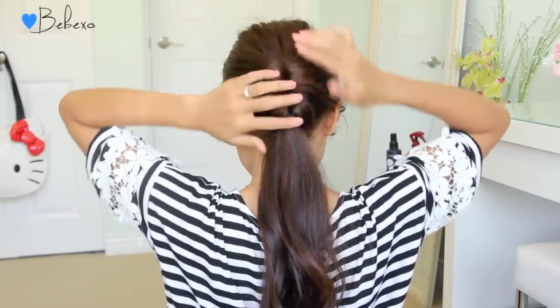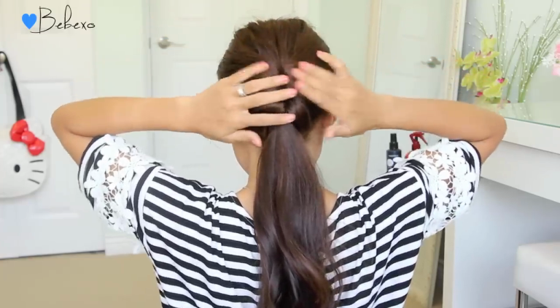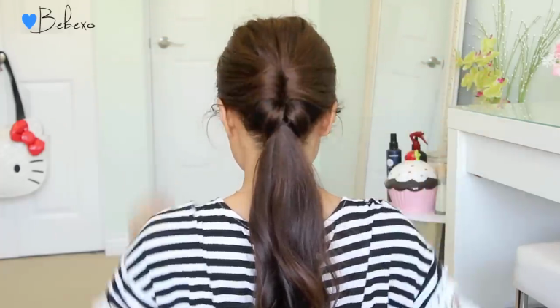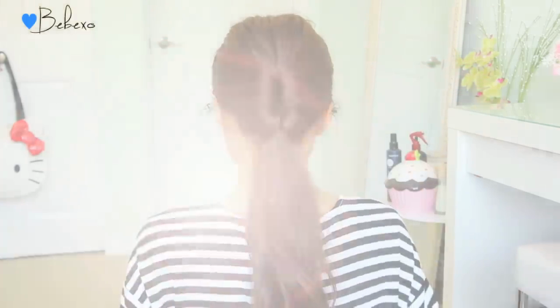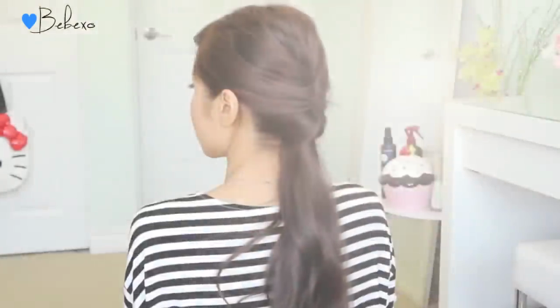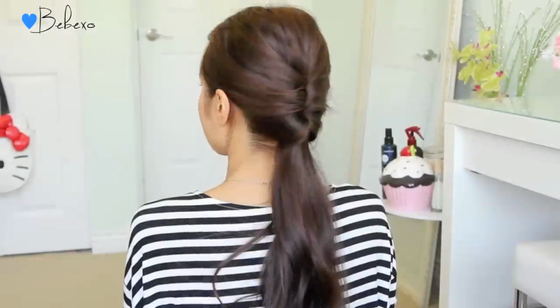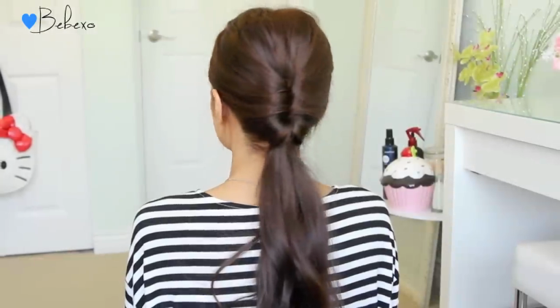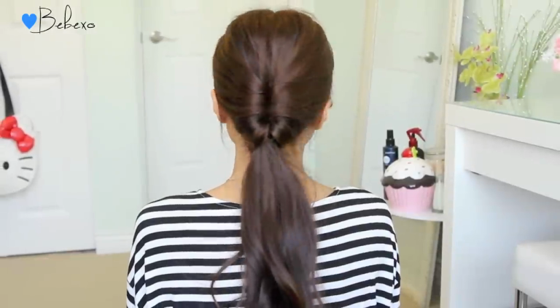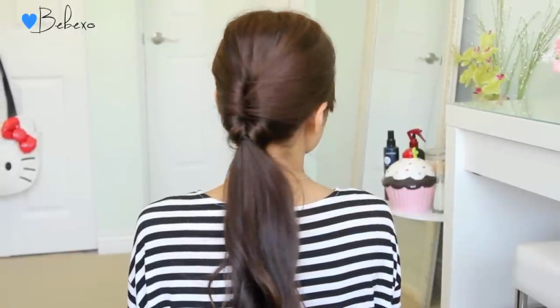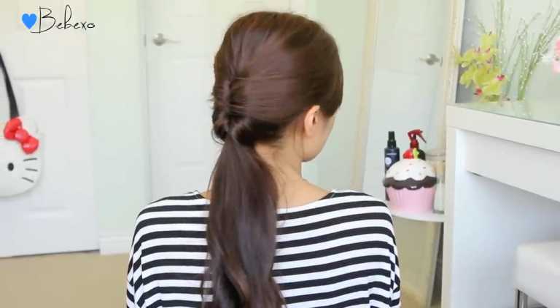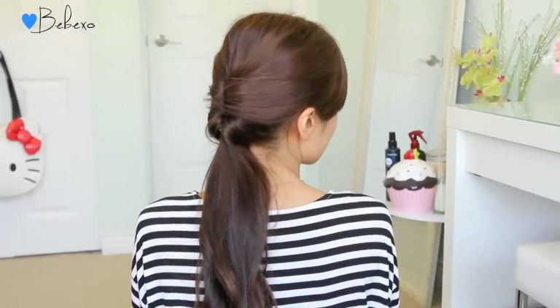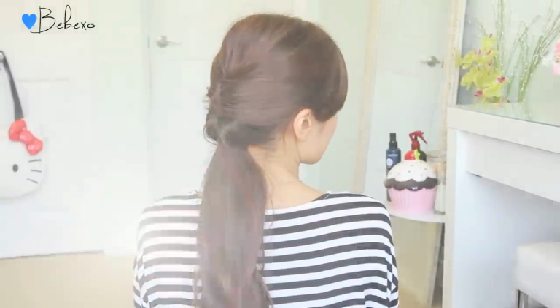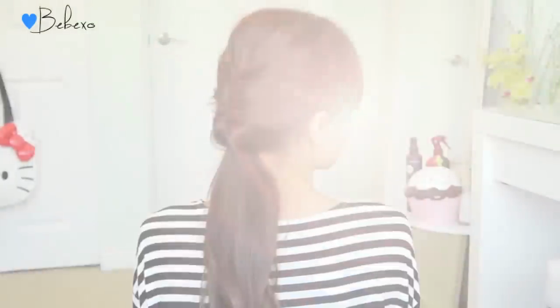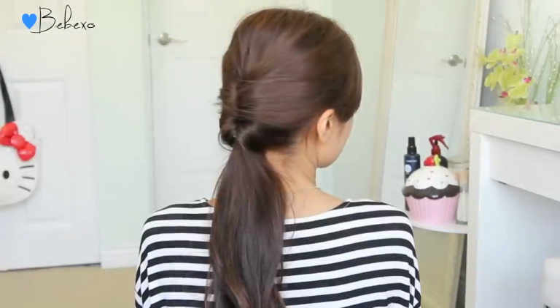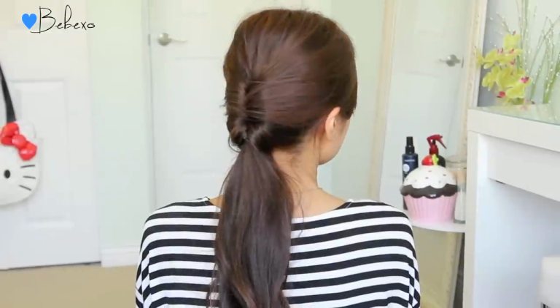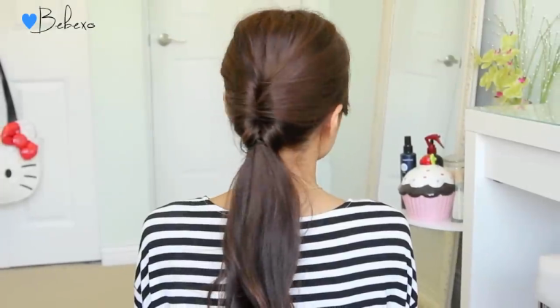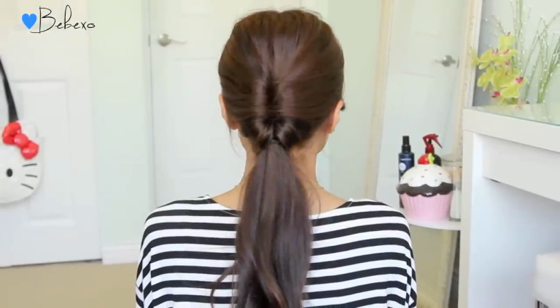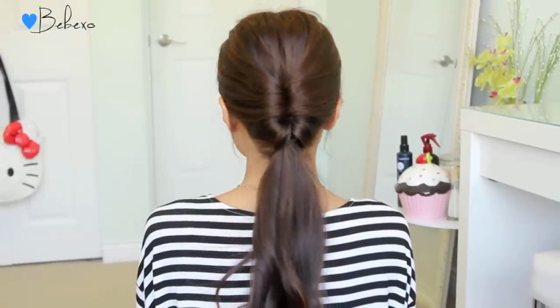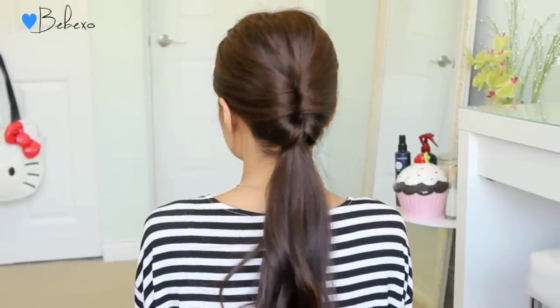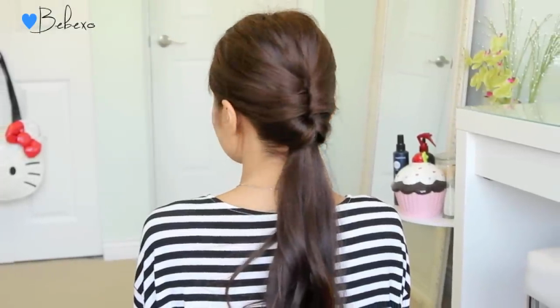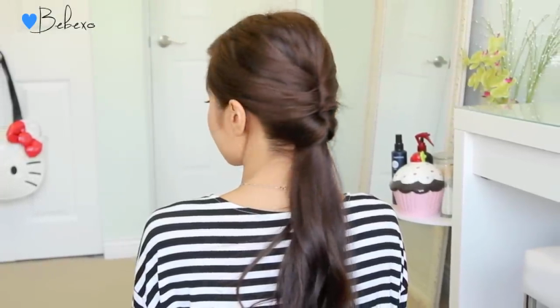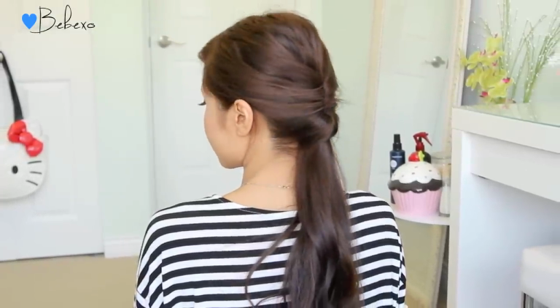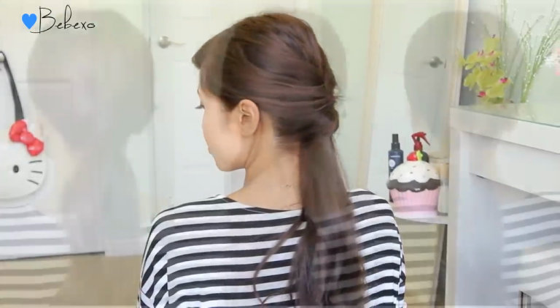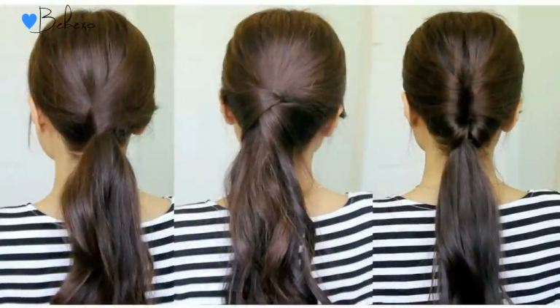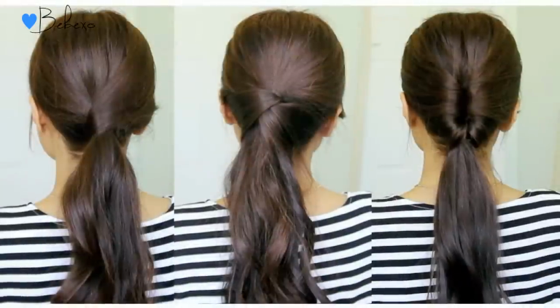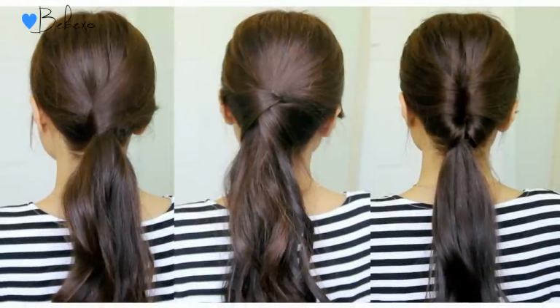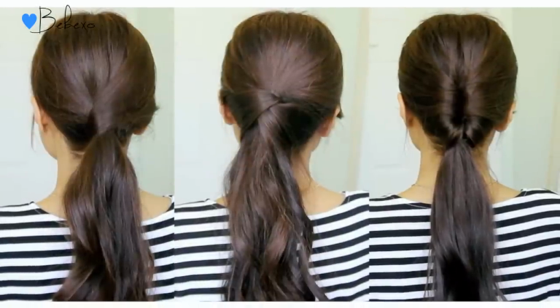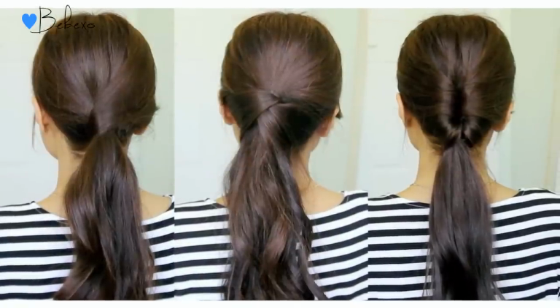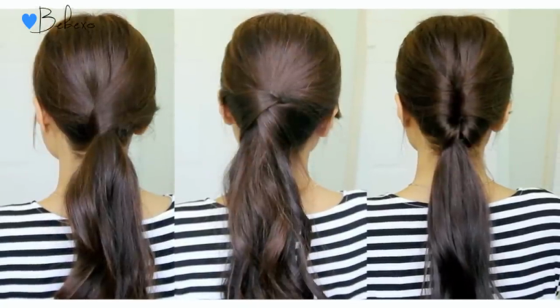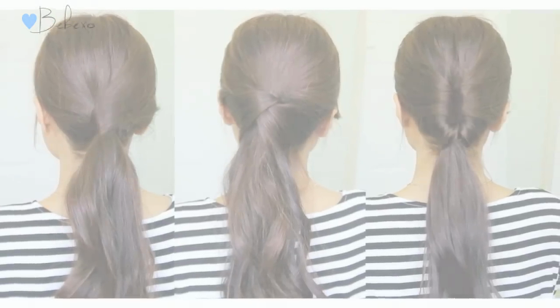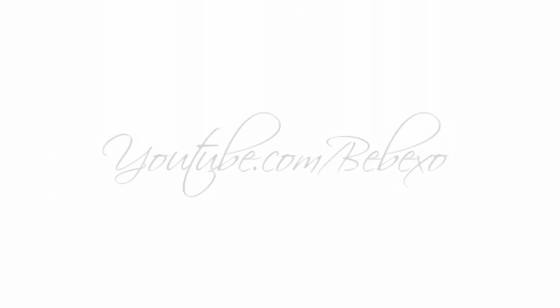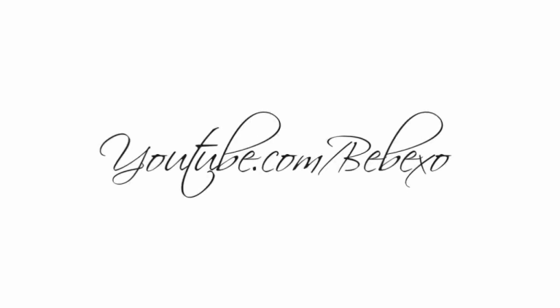When you're done you should have something that looks like this. I hope you guys enjoy these hairstyles. If you did, don't forget to give this video a thumbs up, and in the comments below let me know which look was your favorite. Thanks so much for watching and I'll talk to you later.